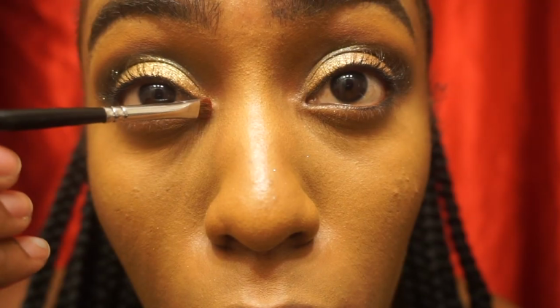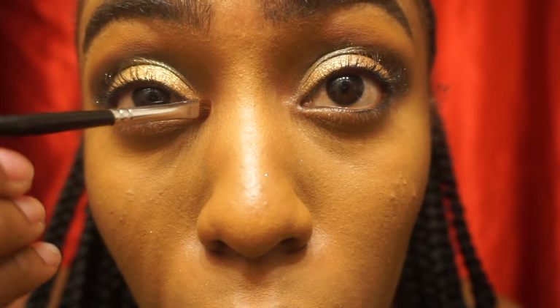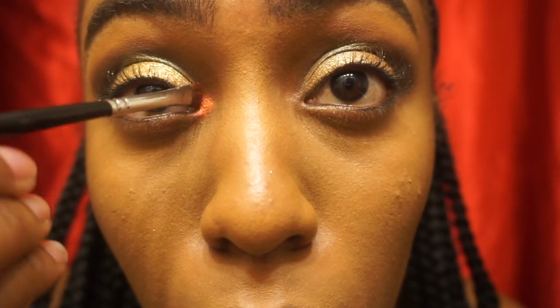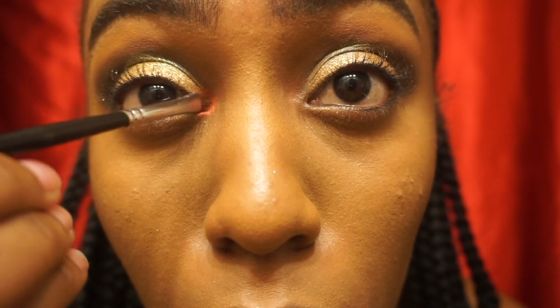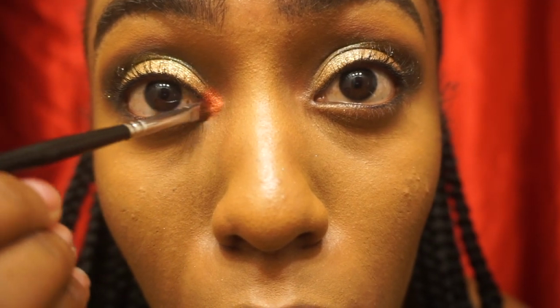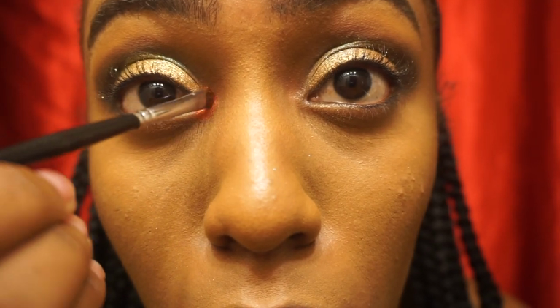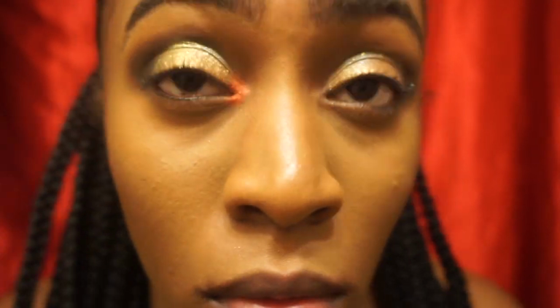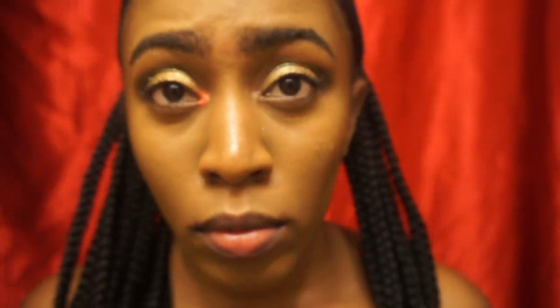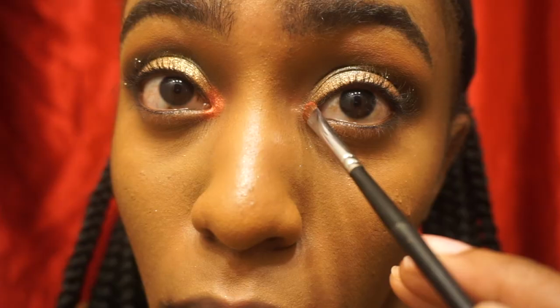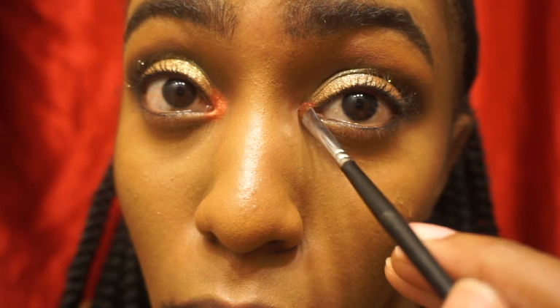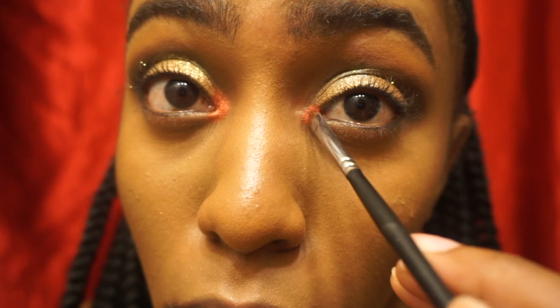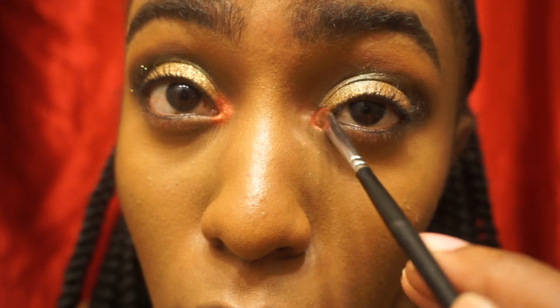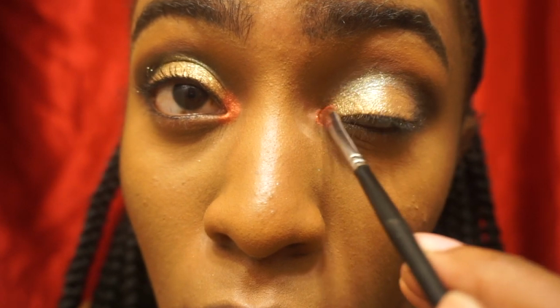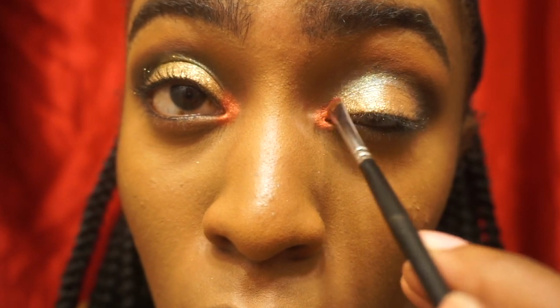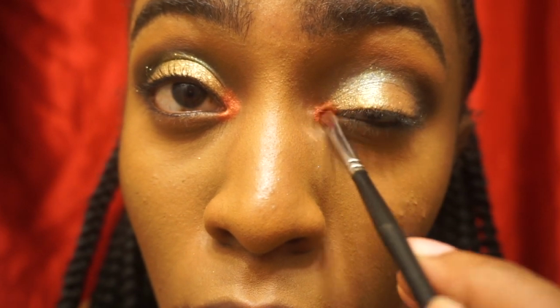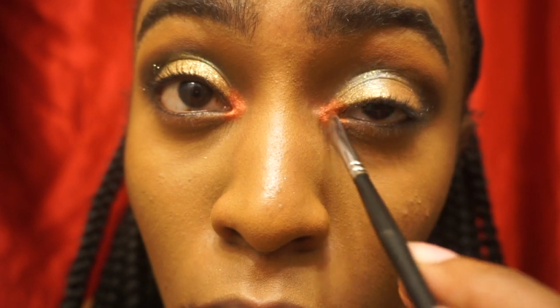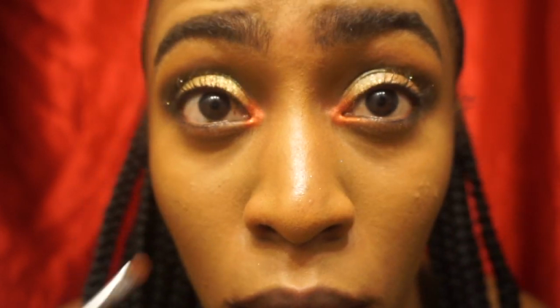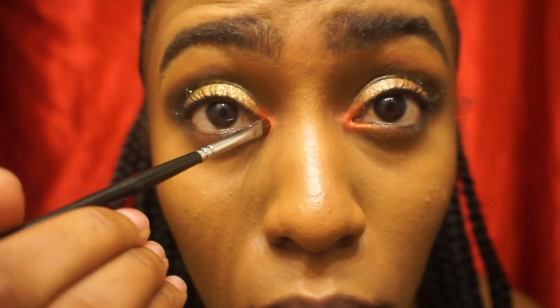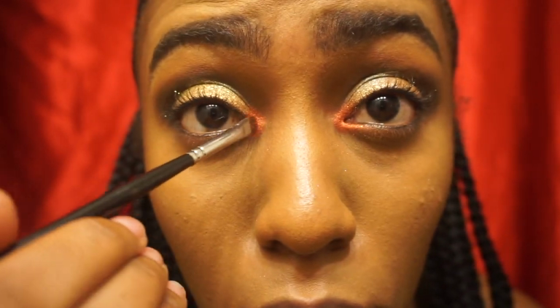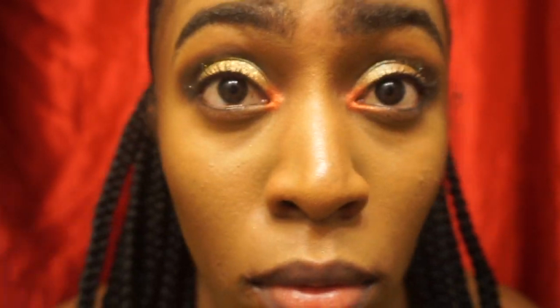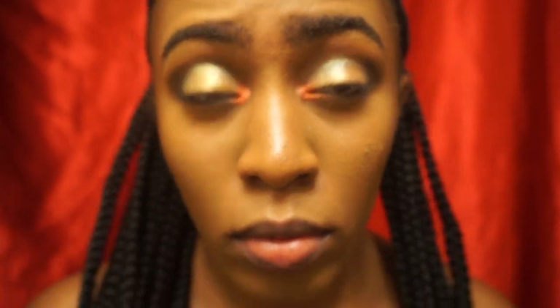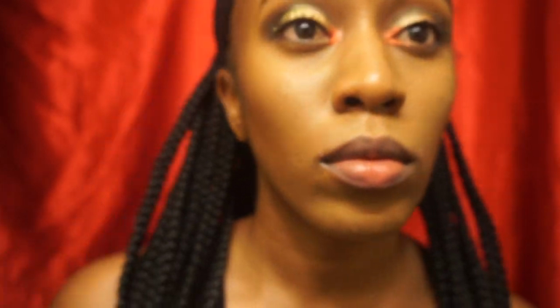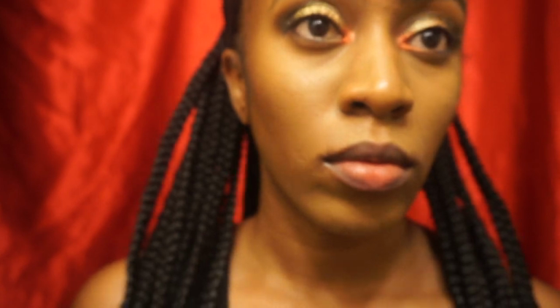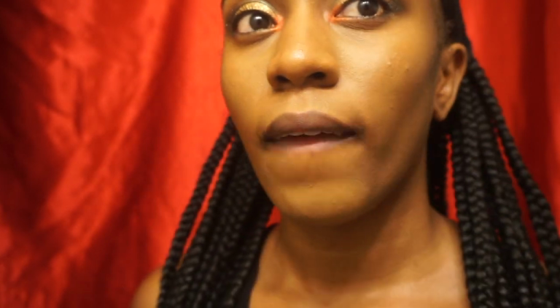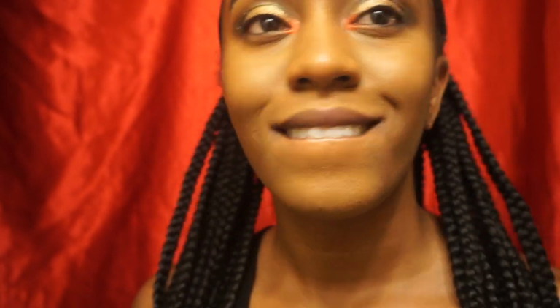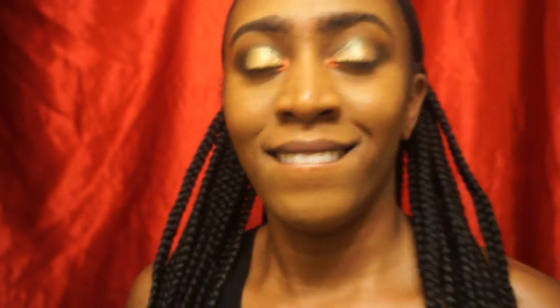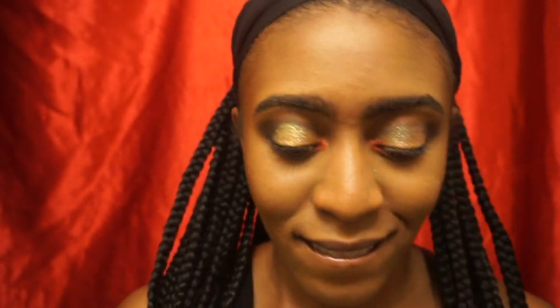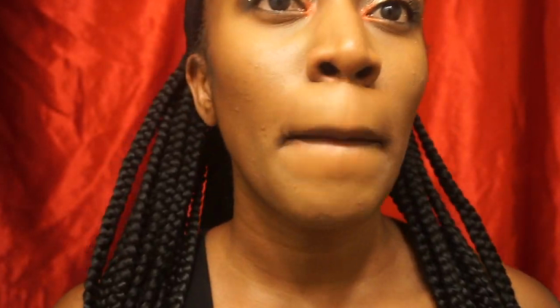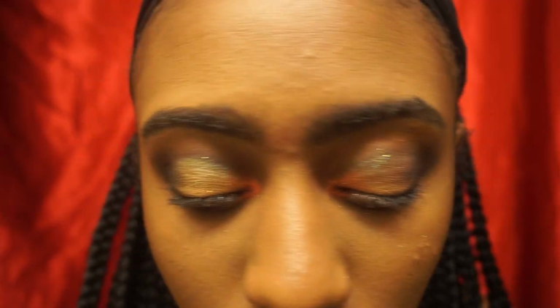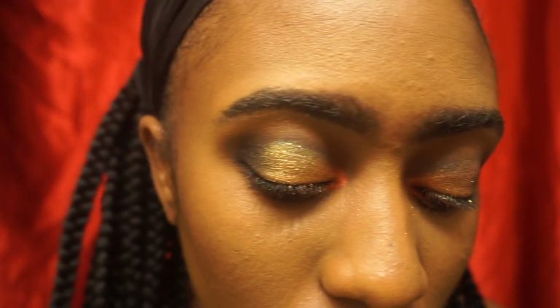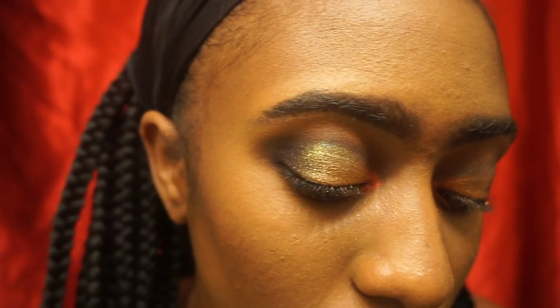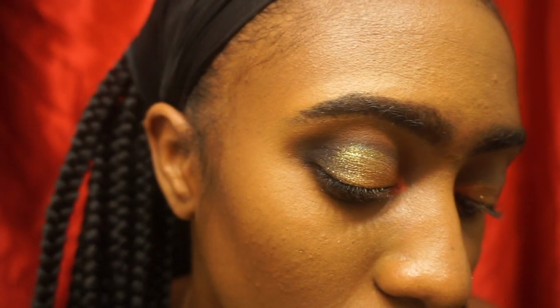Now I'm taking Blitz Flame on the inner corners just to give a little pop of color, because we're doing a red lip today. I'm getting more and more happy with this look as it goes on.